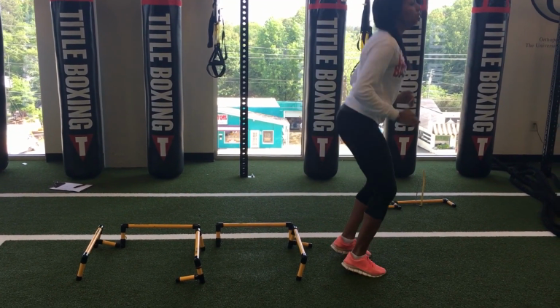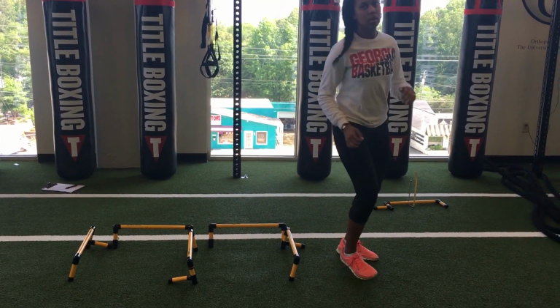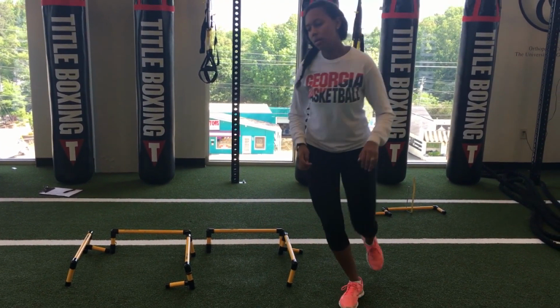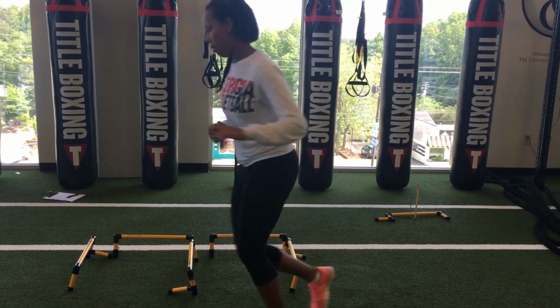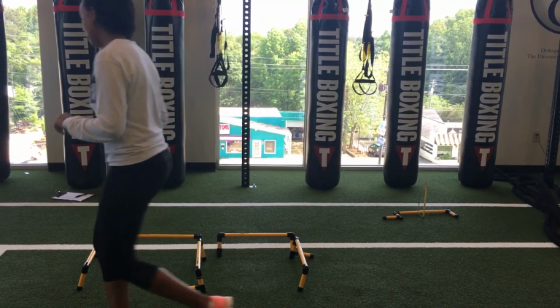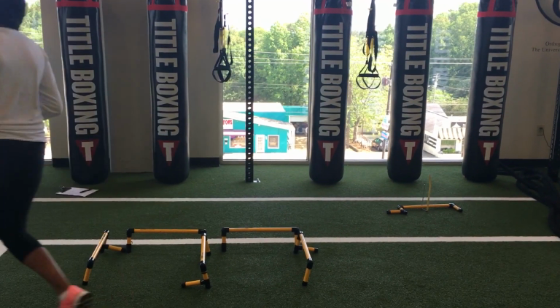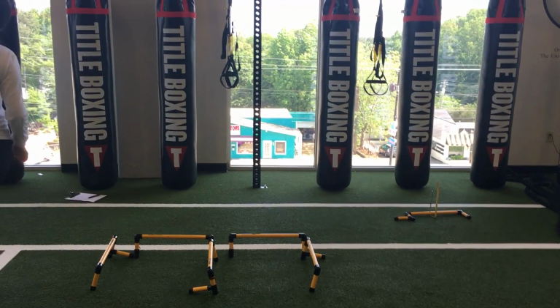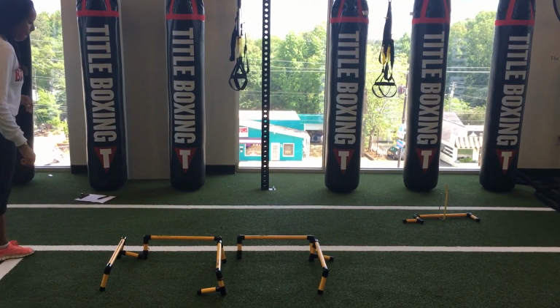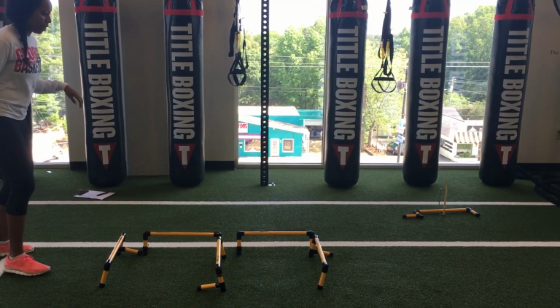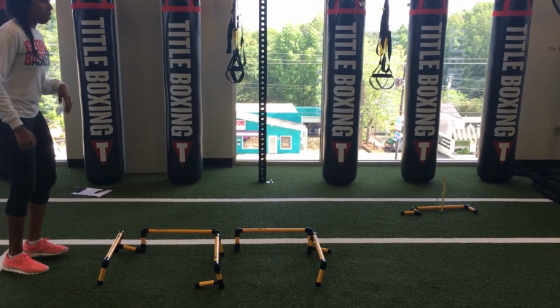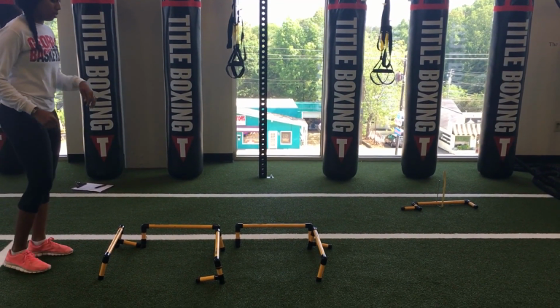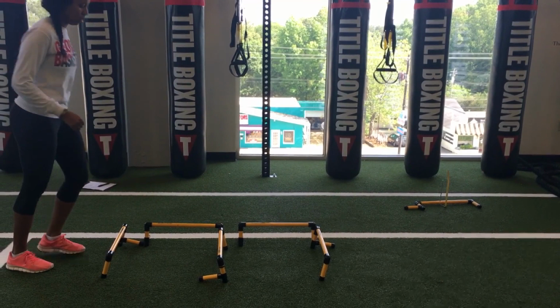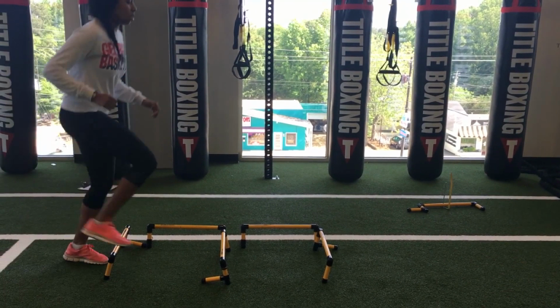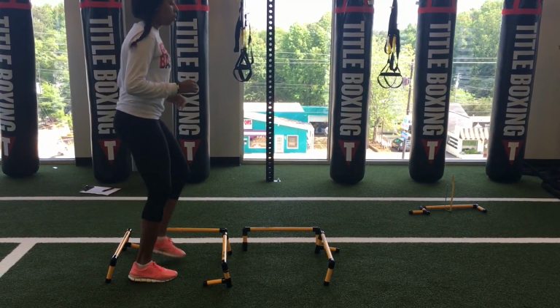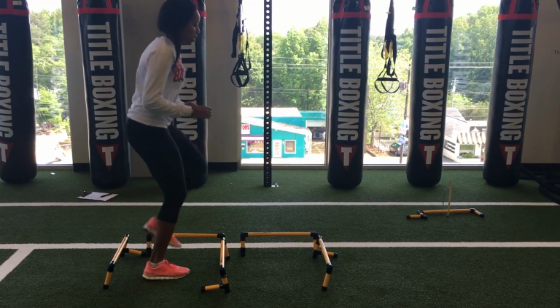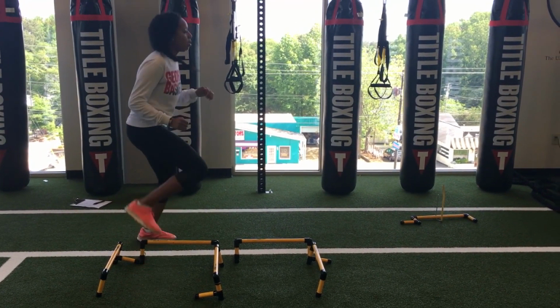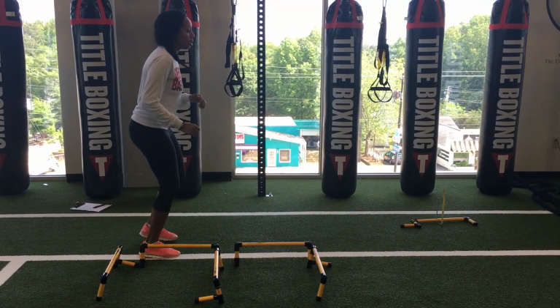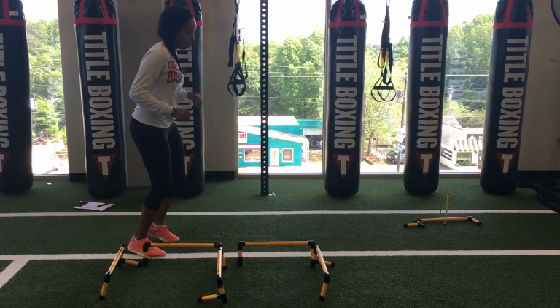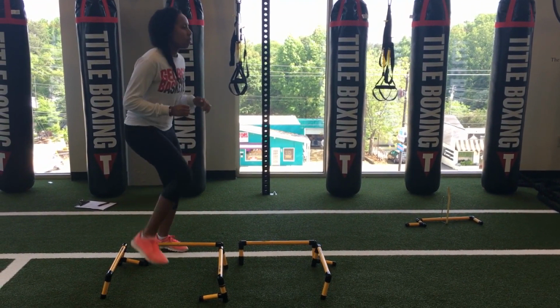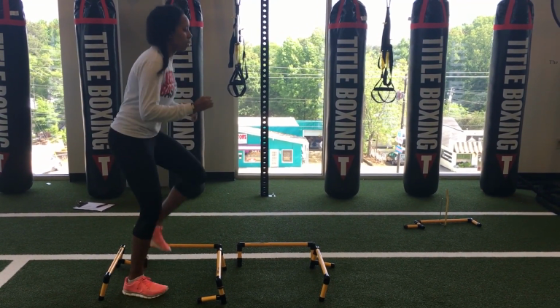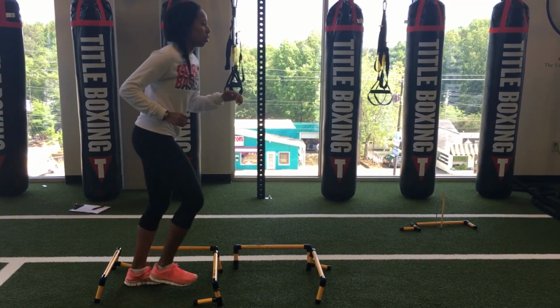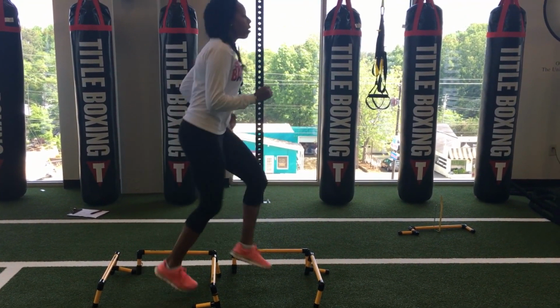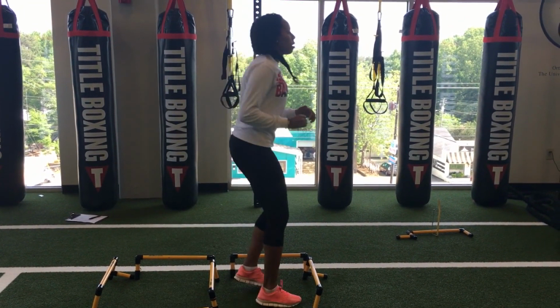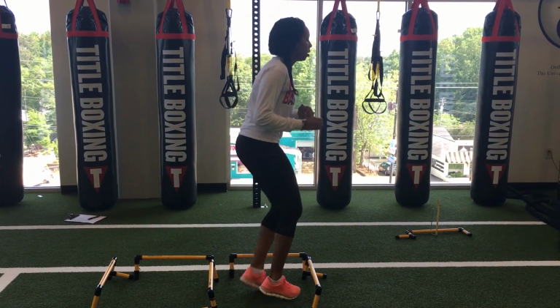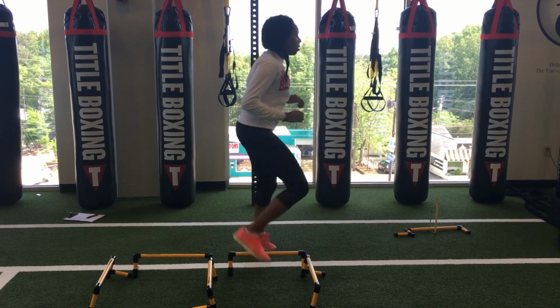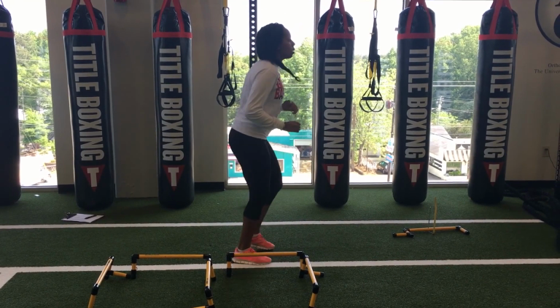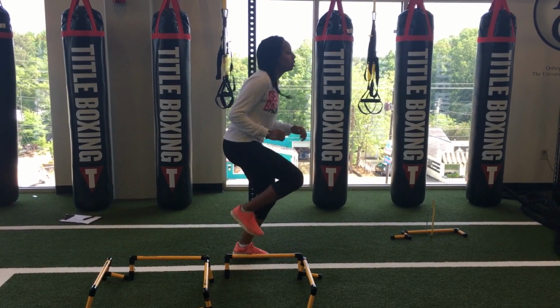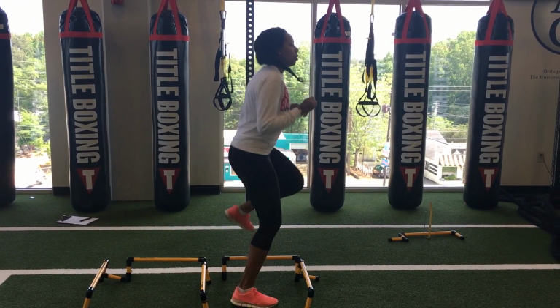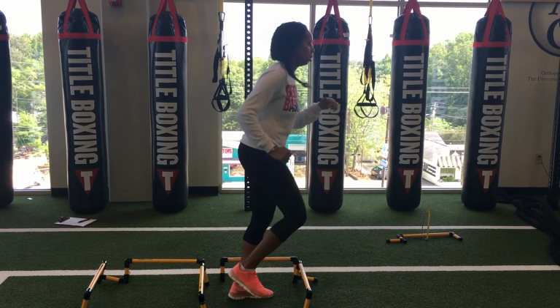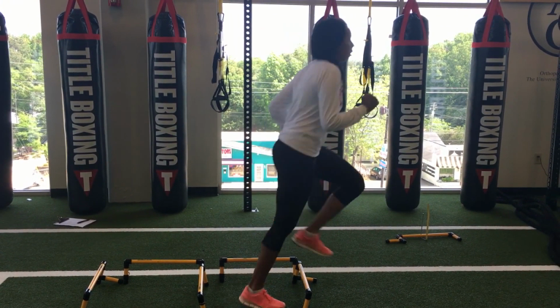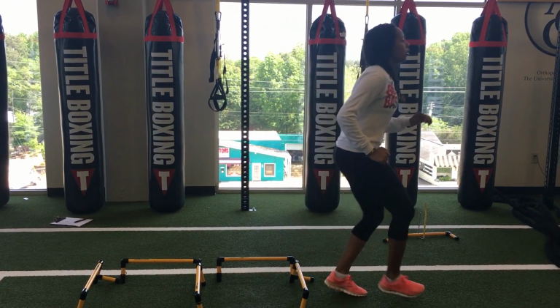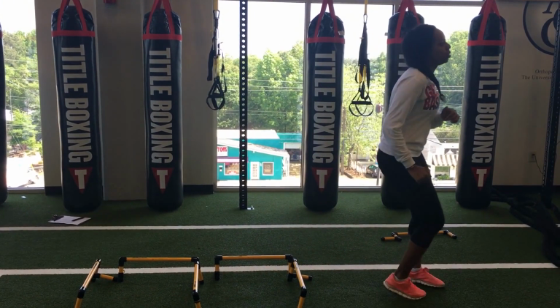For an even lower impact option, we're just going to do a speed step. This turns it into more of an agility drill — you're going to step over, step over, using quick feet to get across.